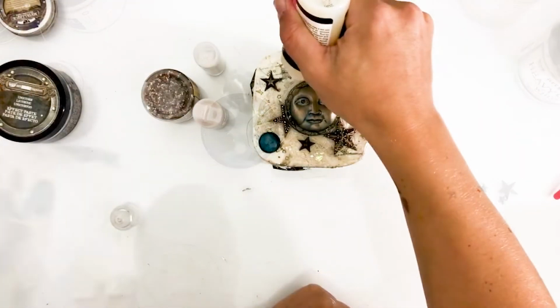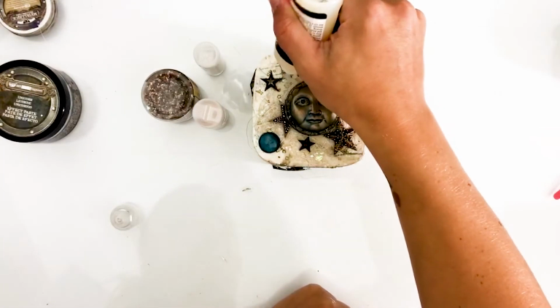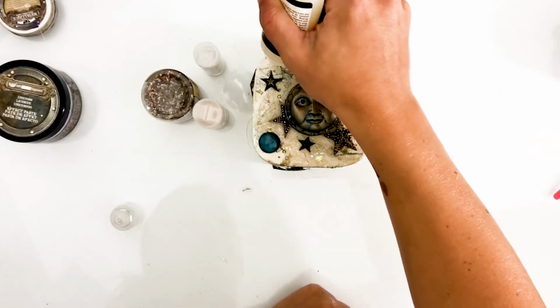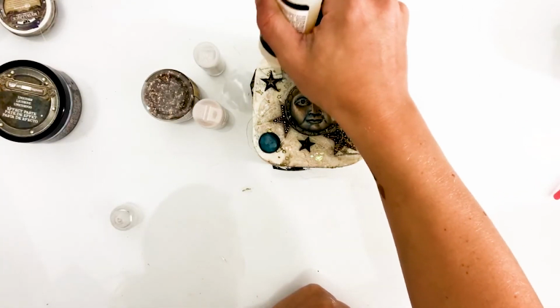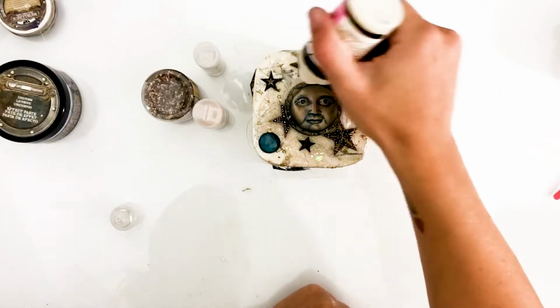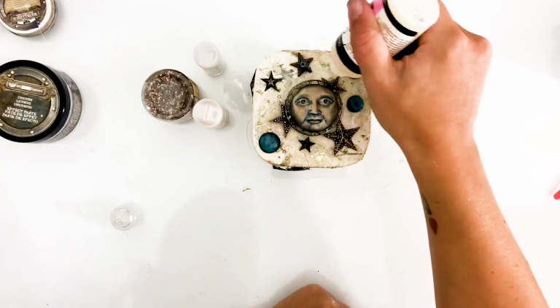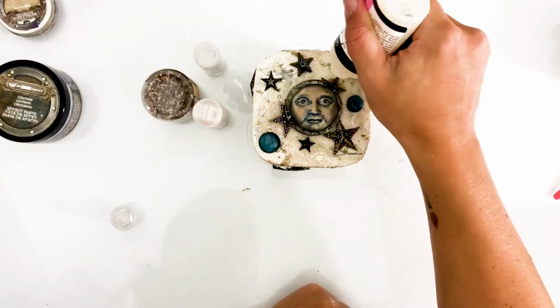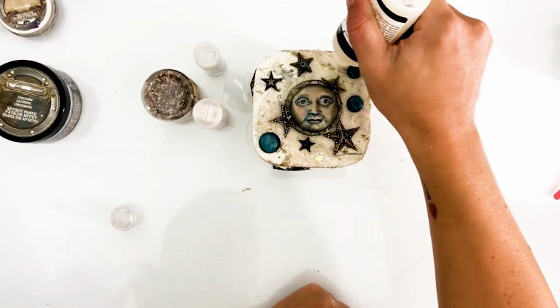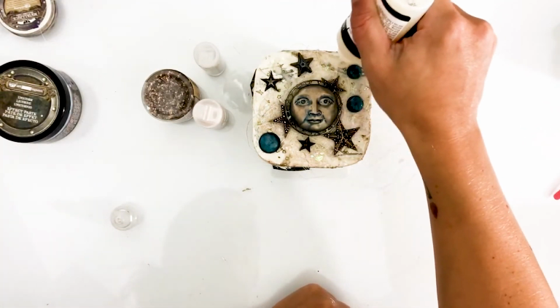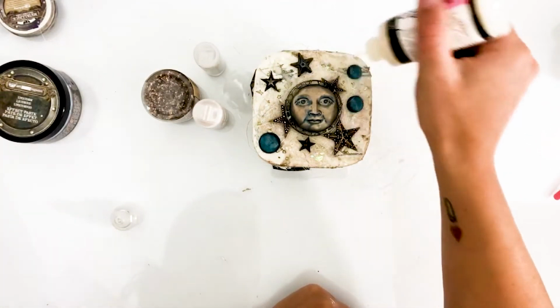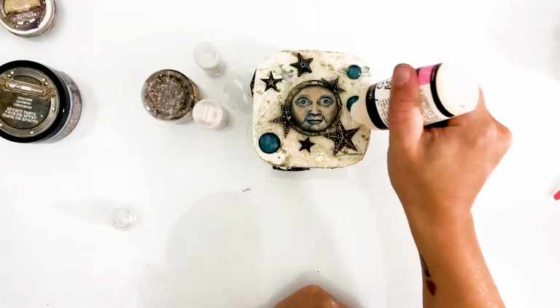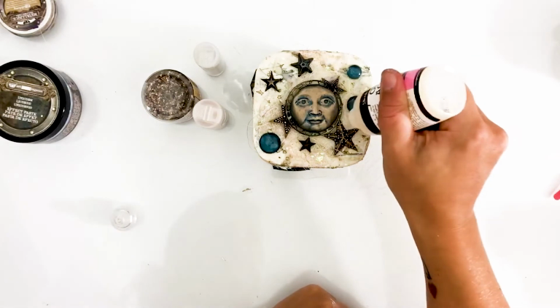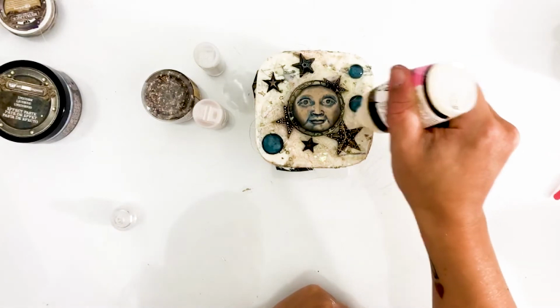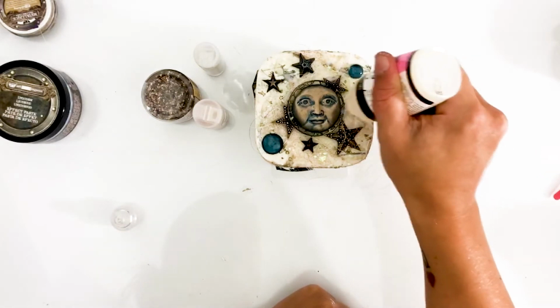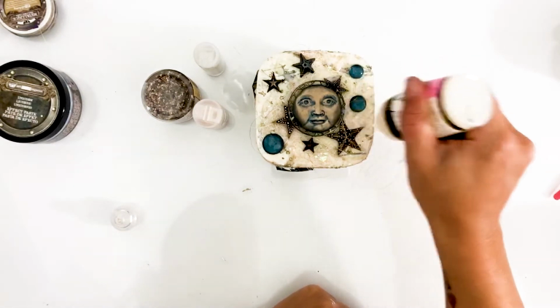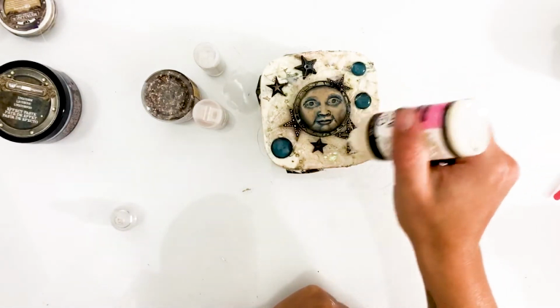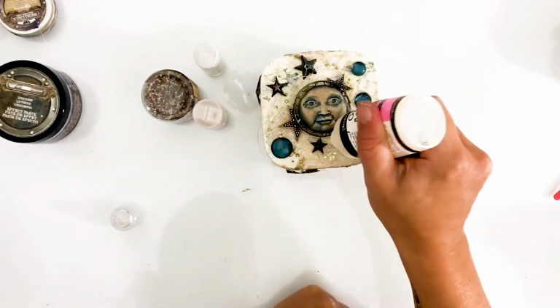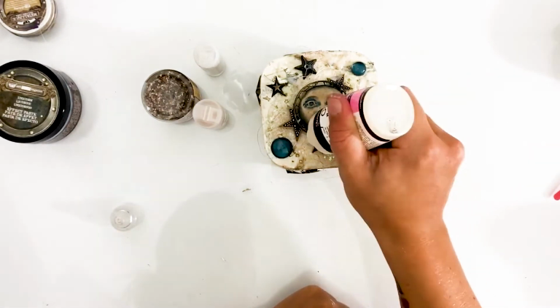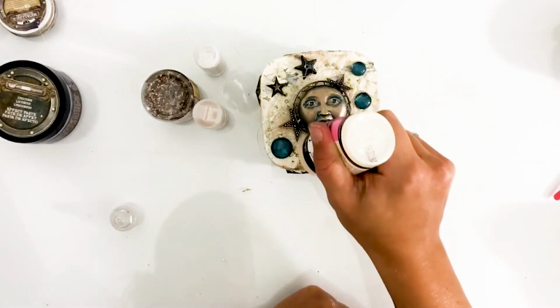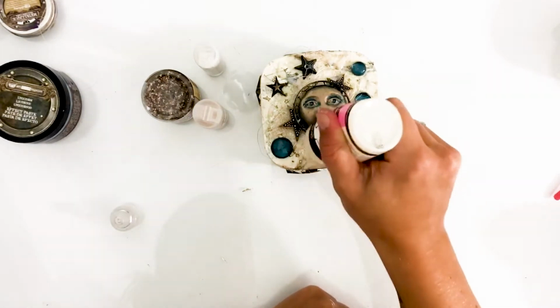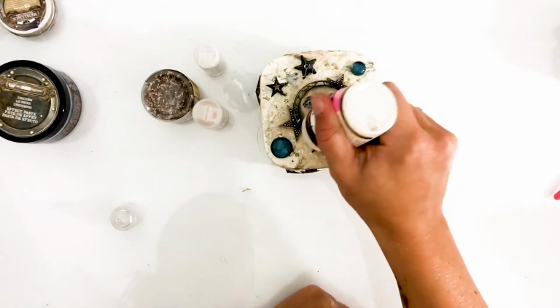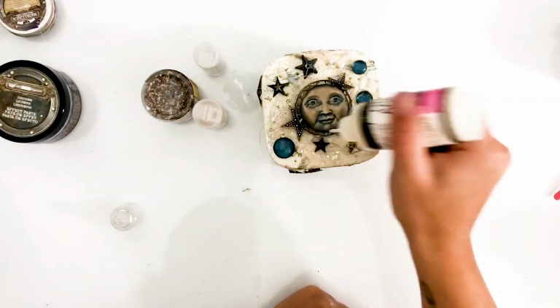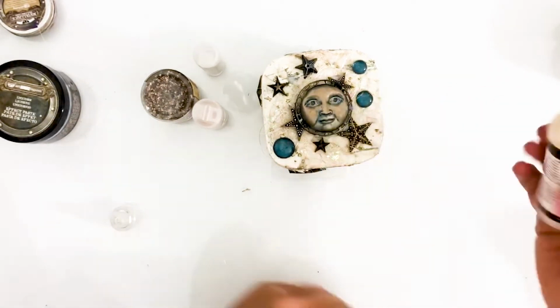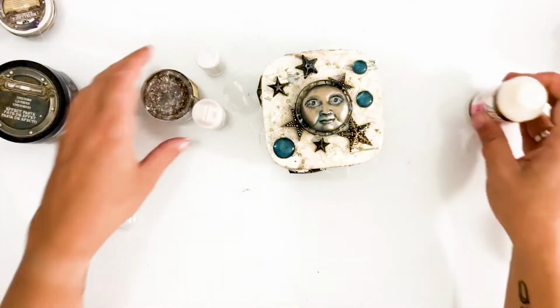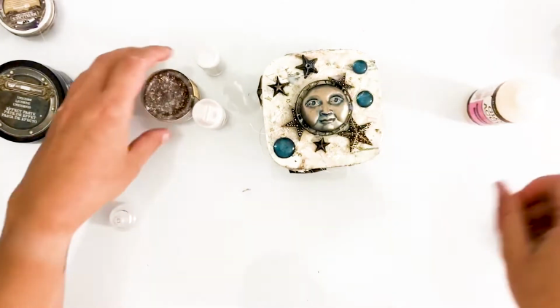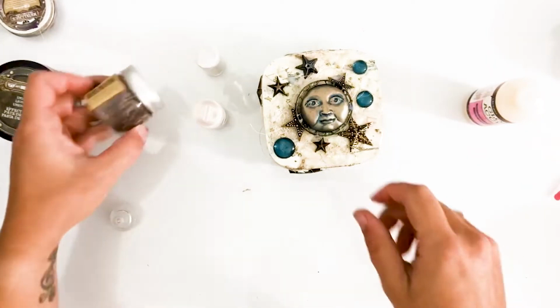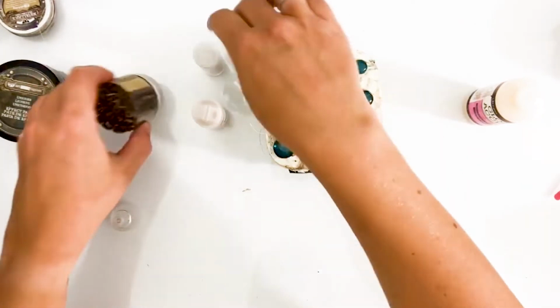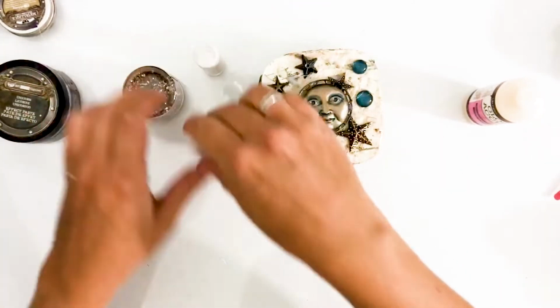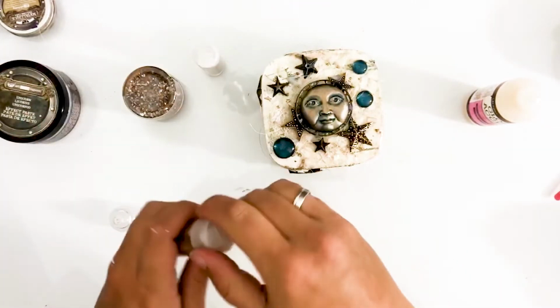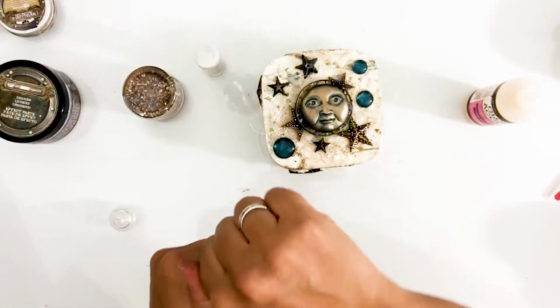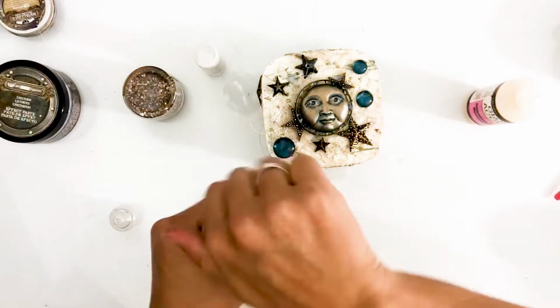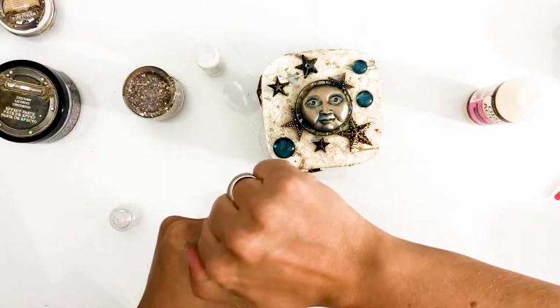I'm adding Finnabair mica flakes and glitter to really finish the project. The glitter creates a holiday kind of feeling, perfect for my winter themed box.